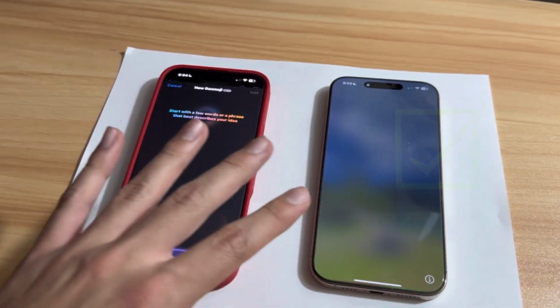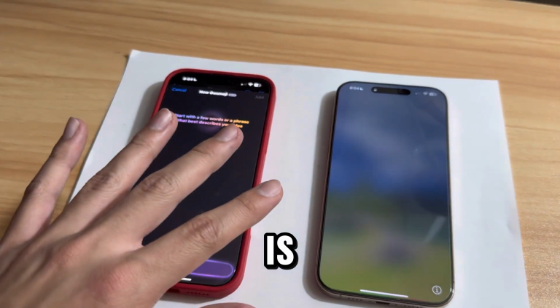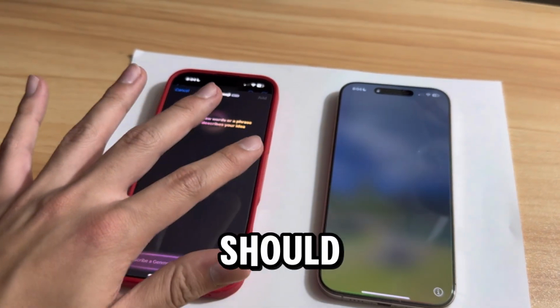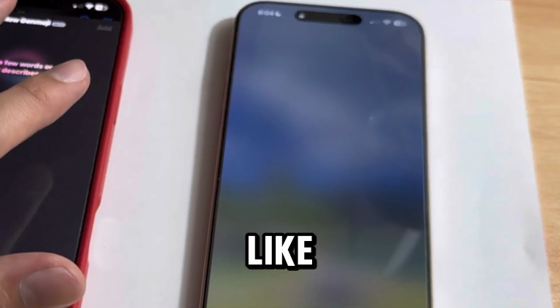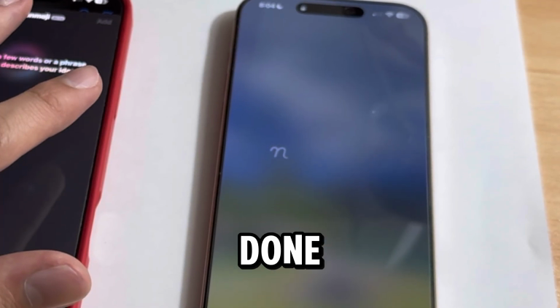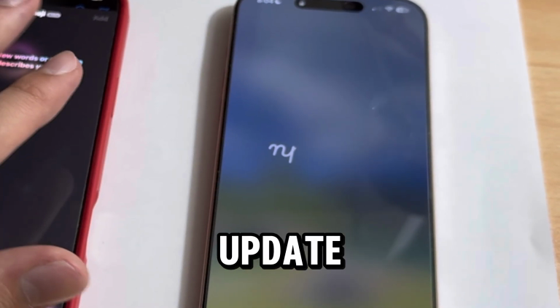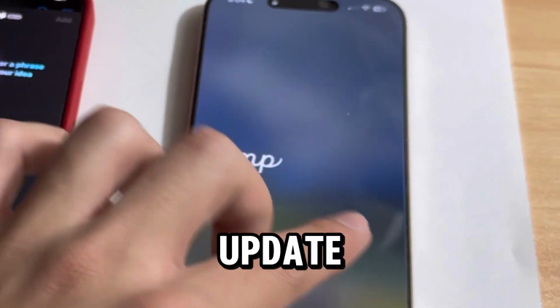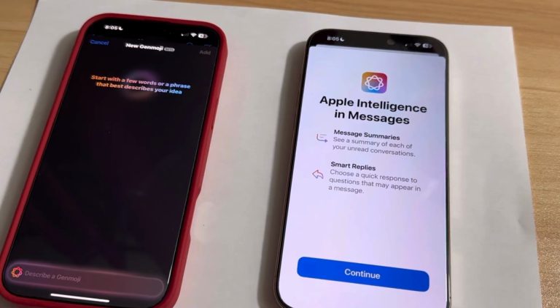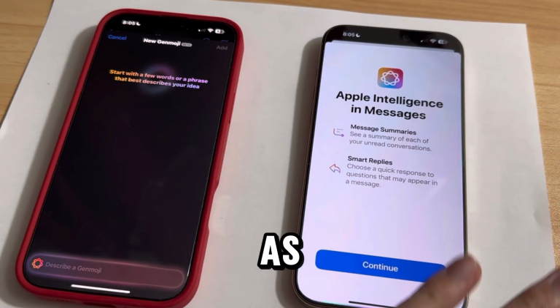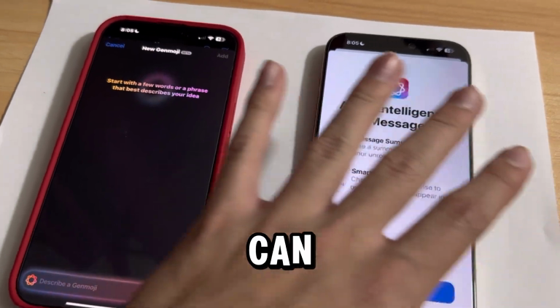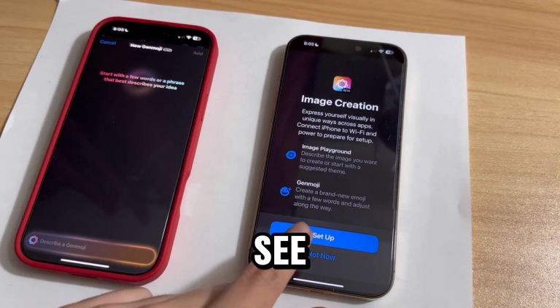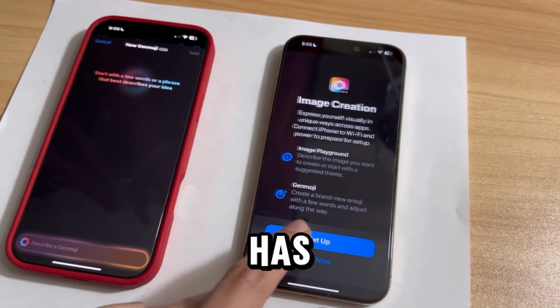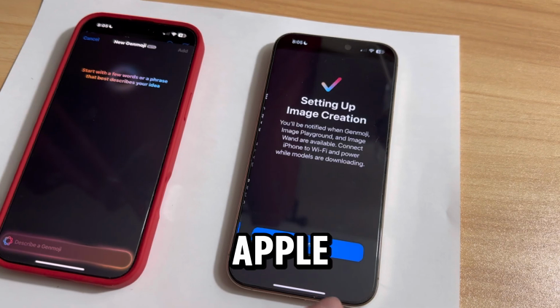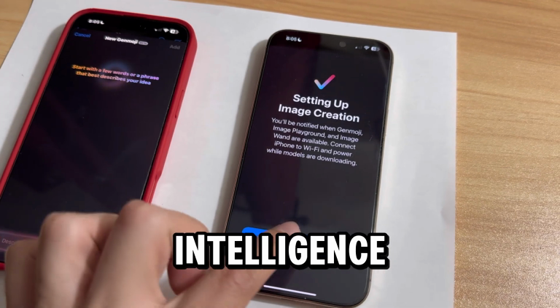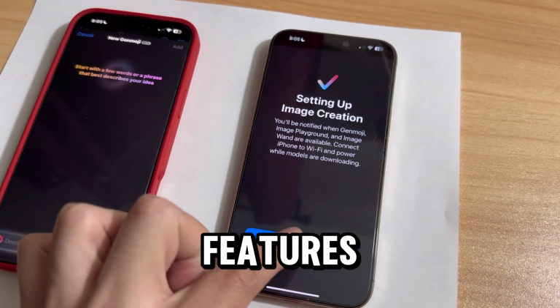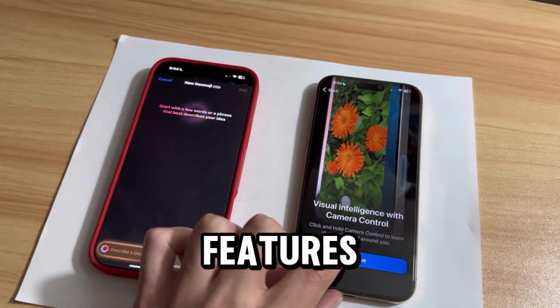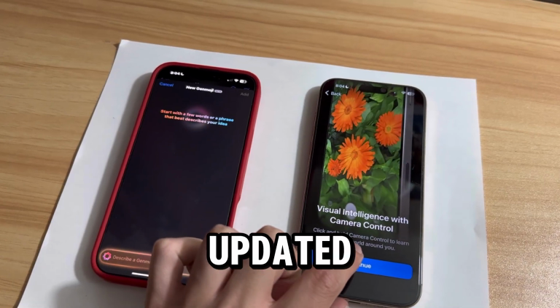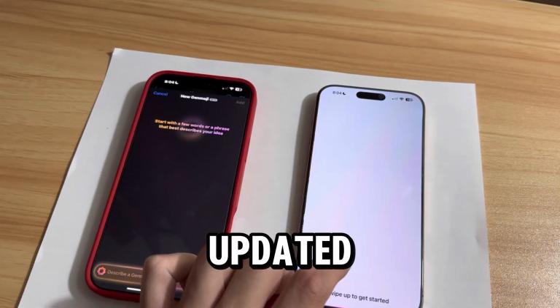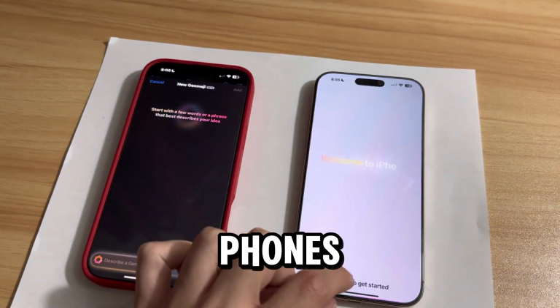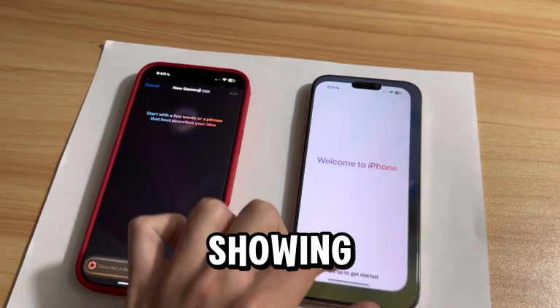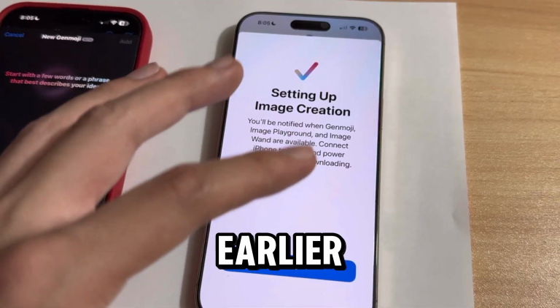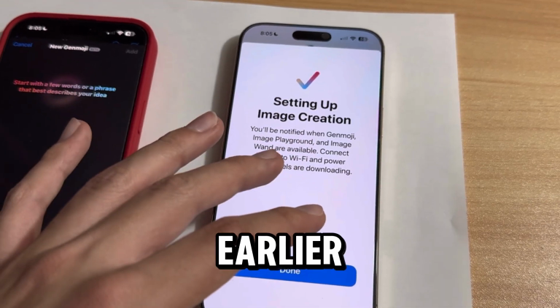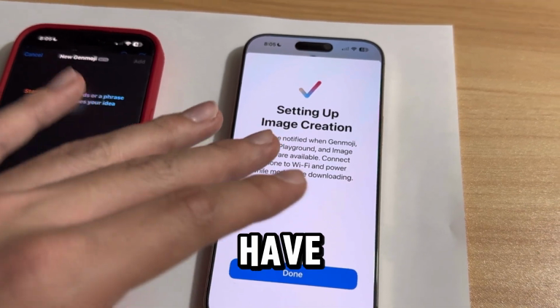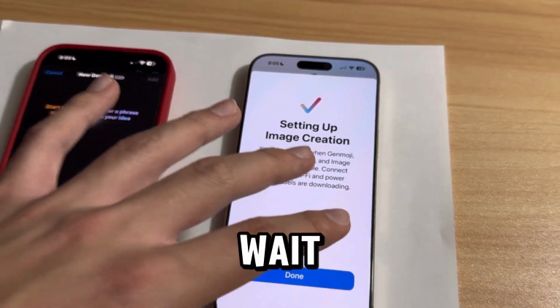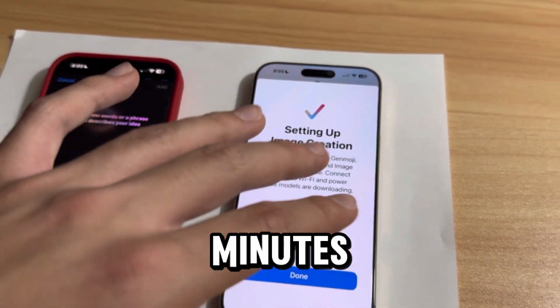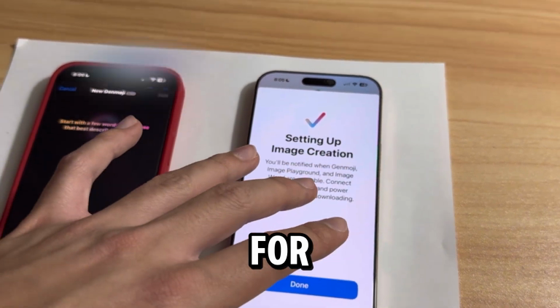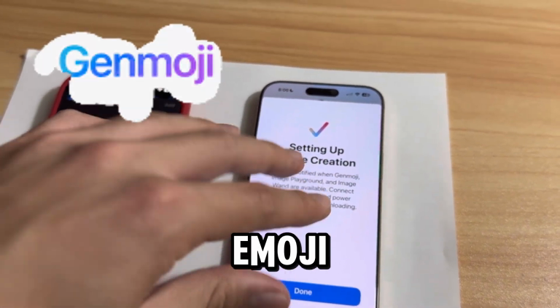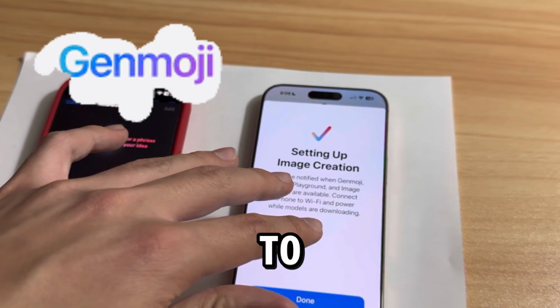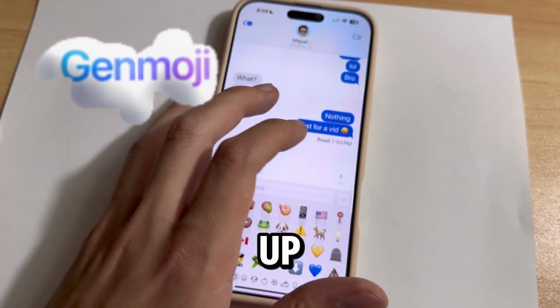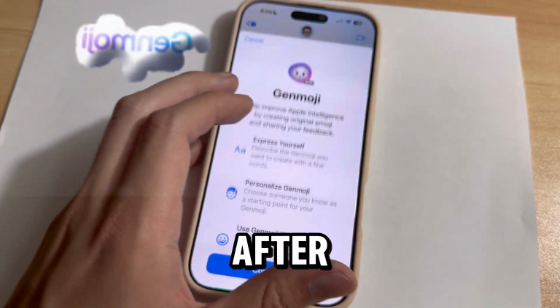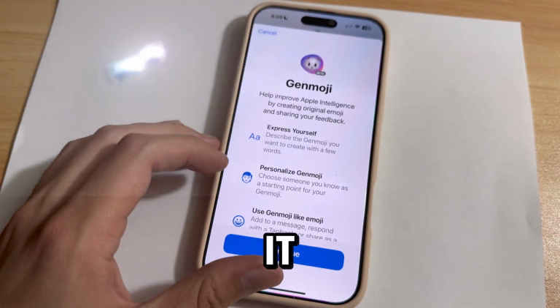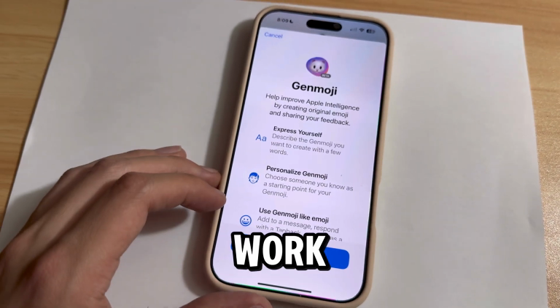This is how it should look like when you're done with the update. It has the Apple Intelligence features that the updated phones were showing earlier. You do have to wait a couple minutes for the Genmoji to set up, but after it should work. You can enjoy this AI feature and many more that are available.